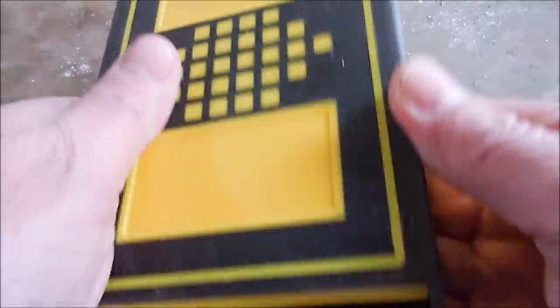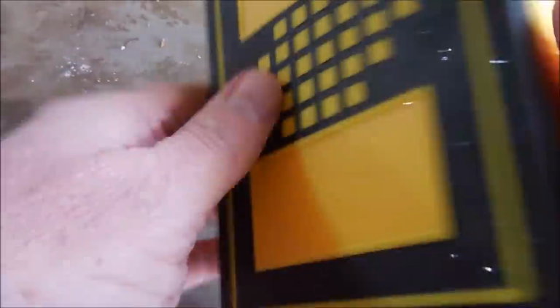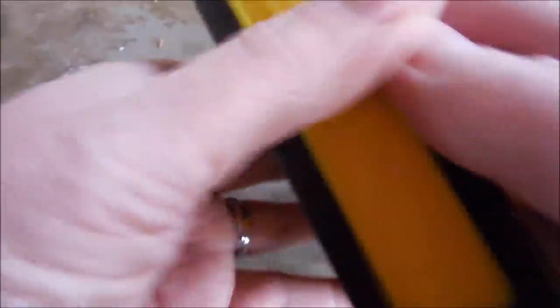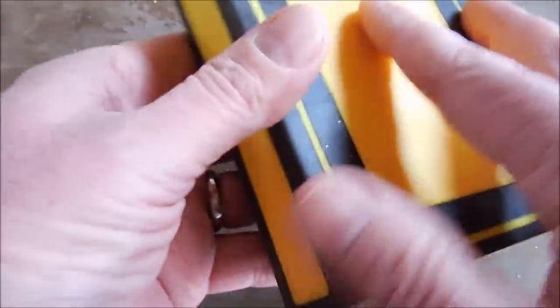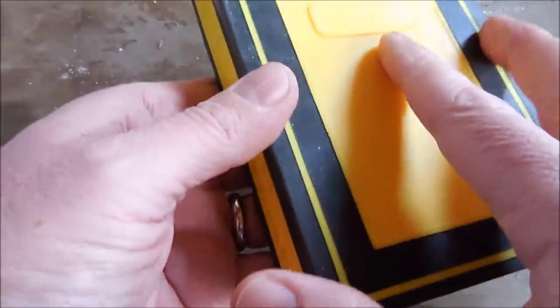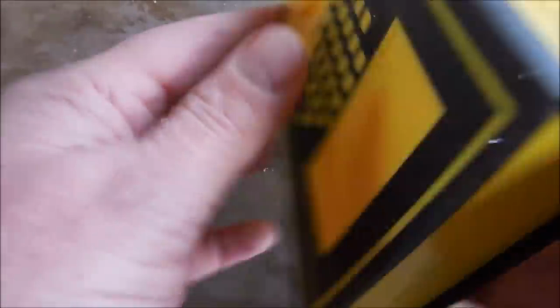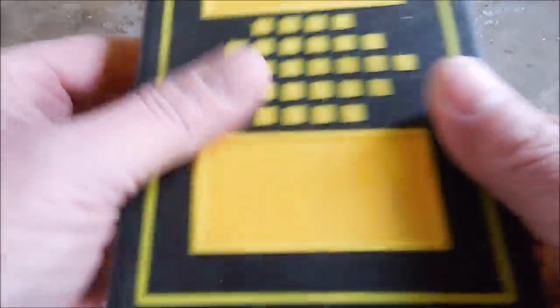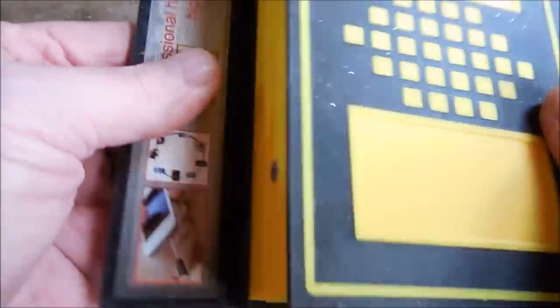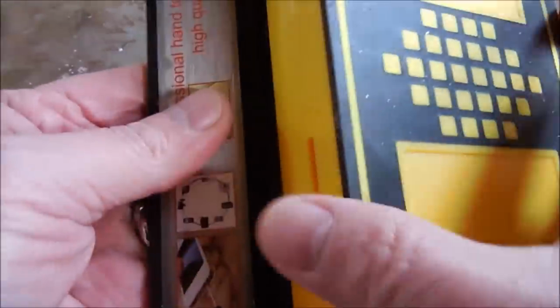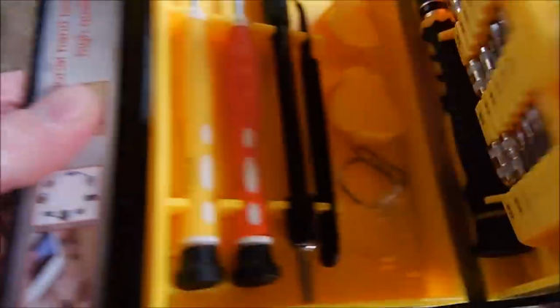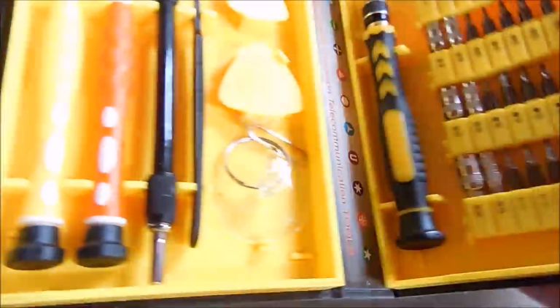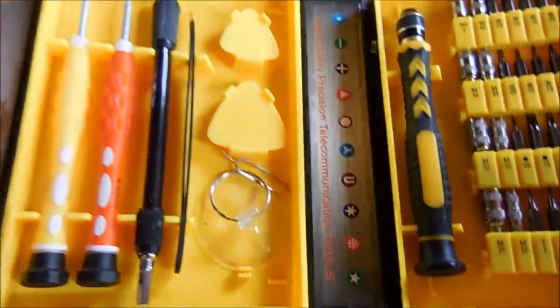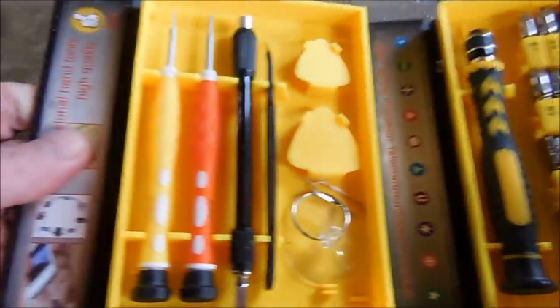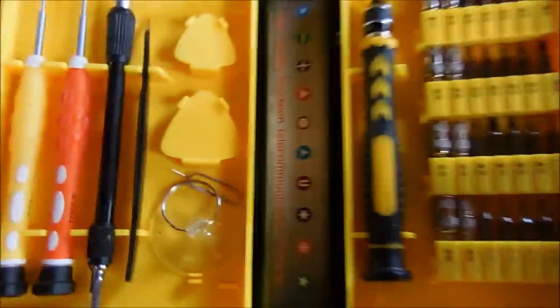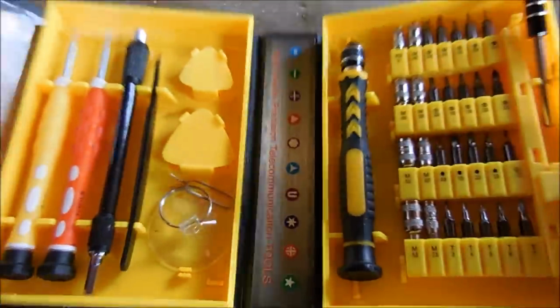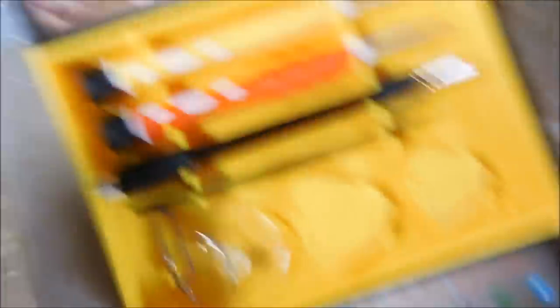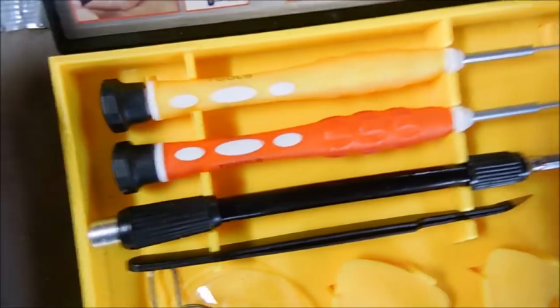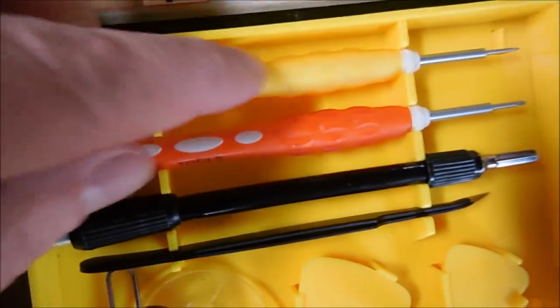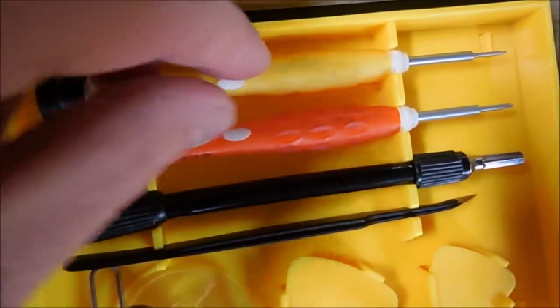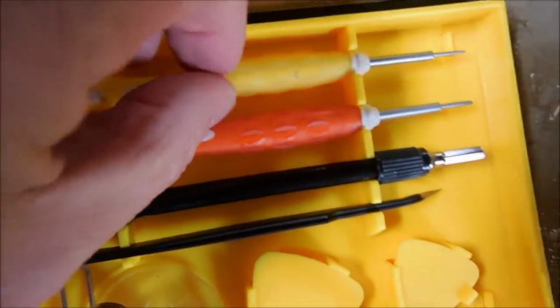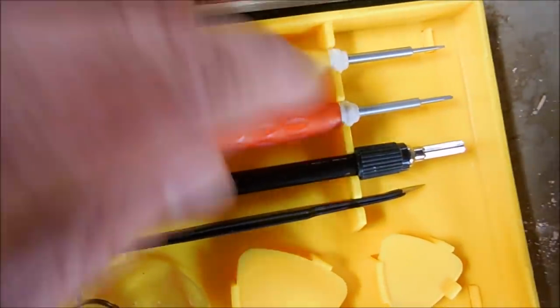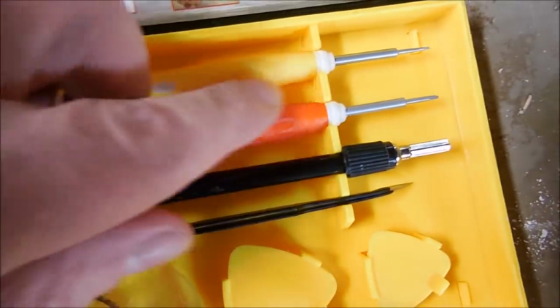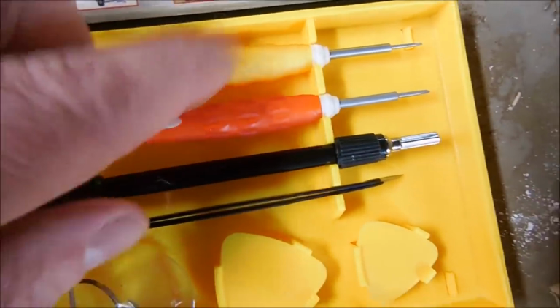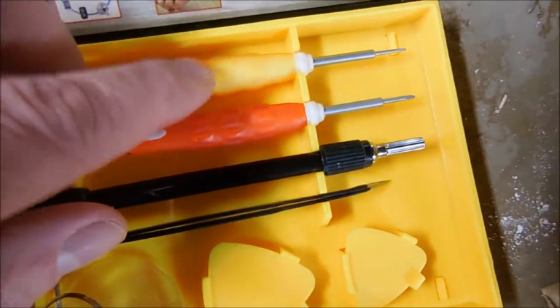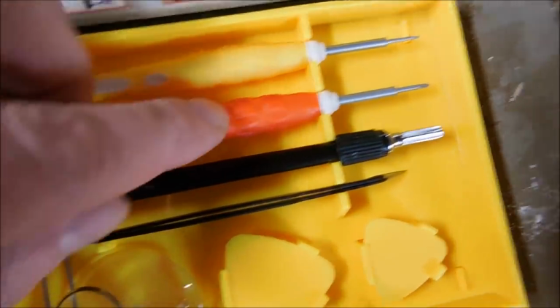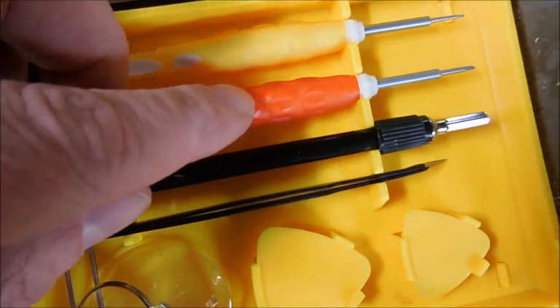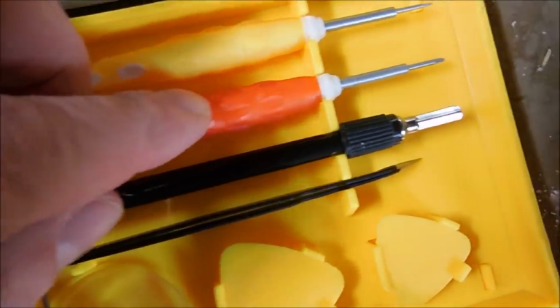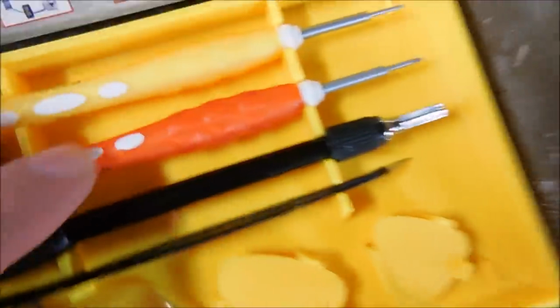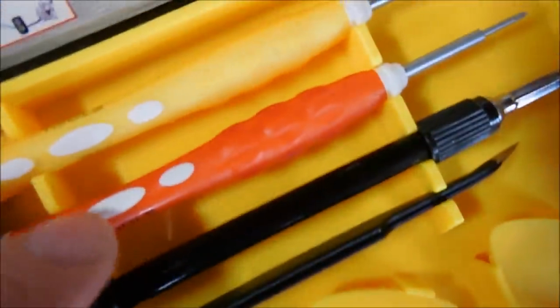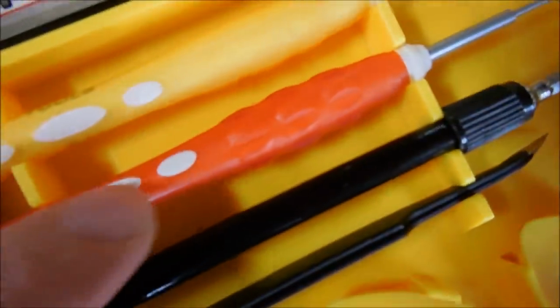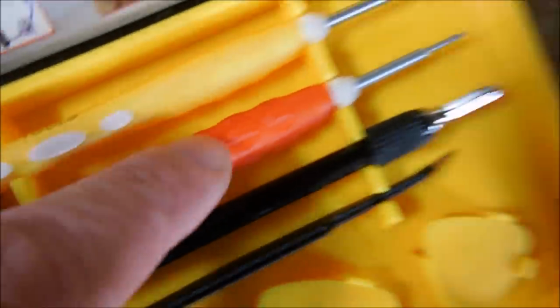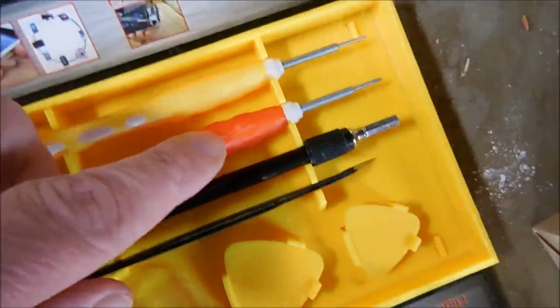Hey, that's a nice case. Wow, look at all that stuff. On this side there's a couple of eyeglass tweakers — both a yellow one and an orange one. I think the orange ones are left handed.